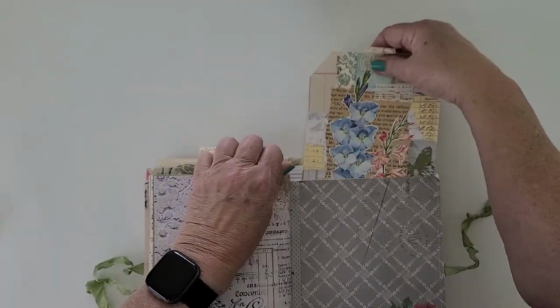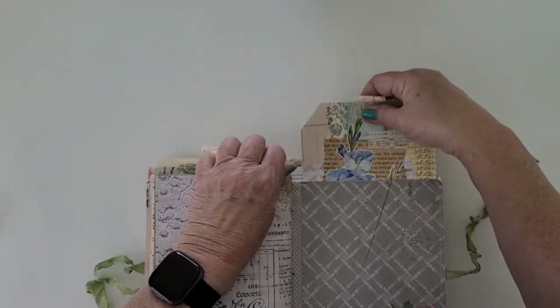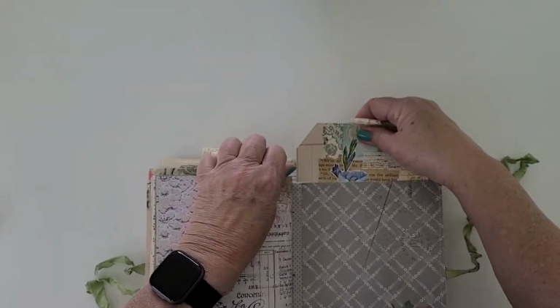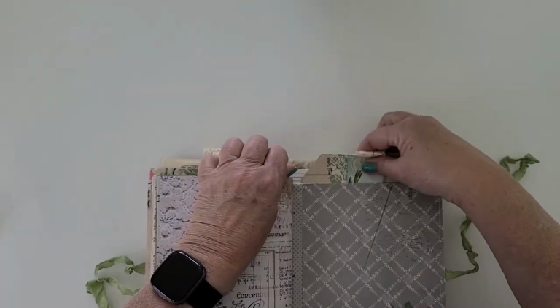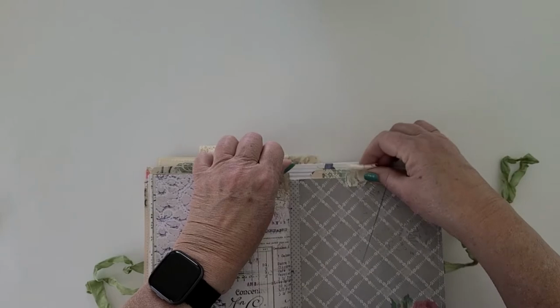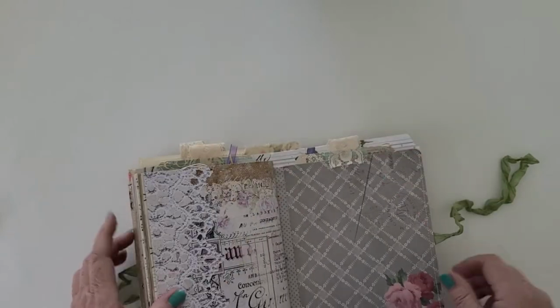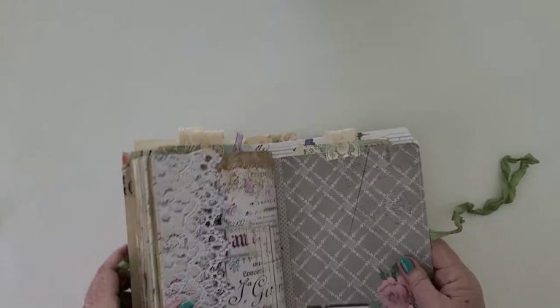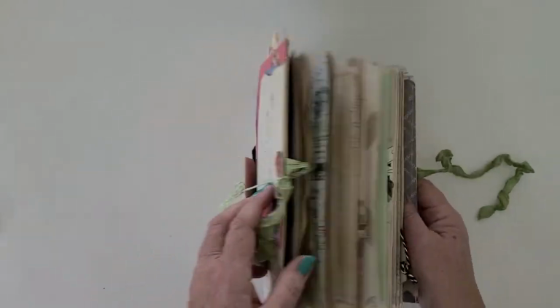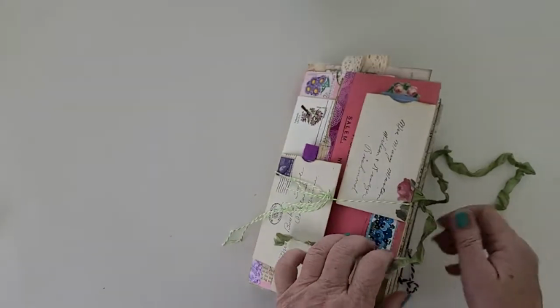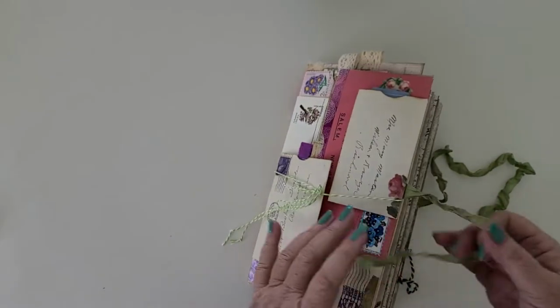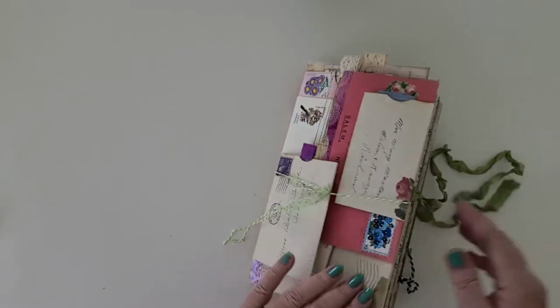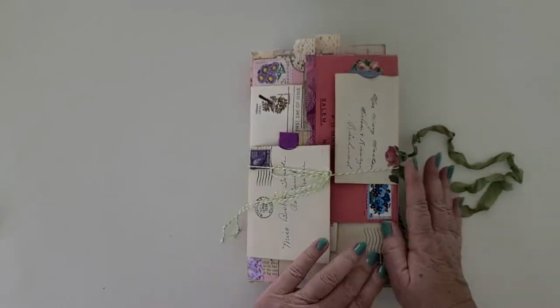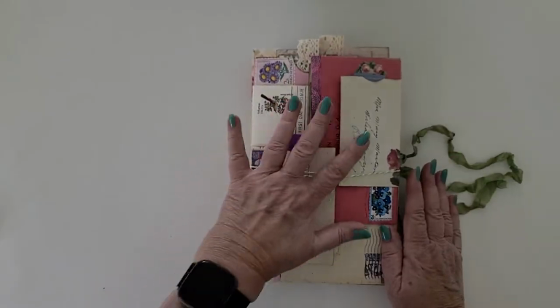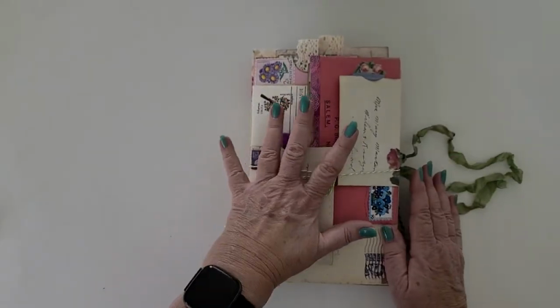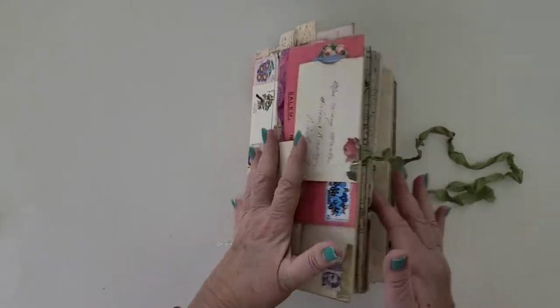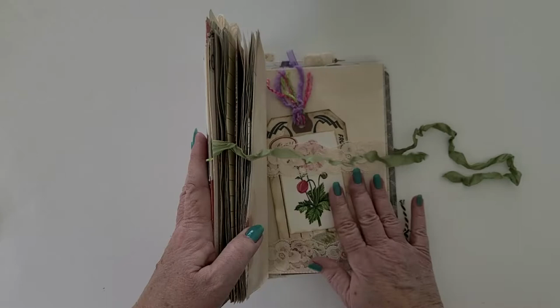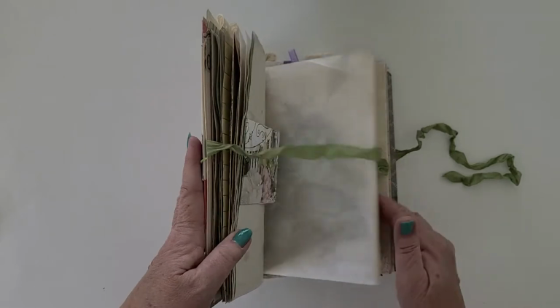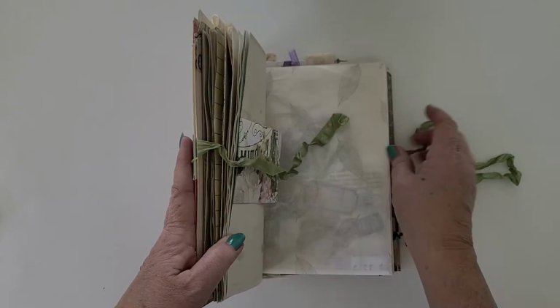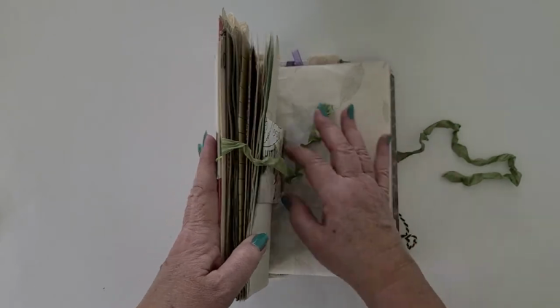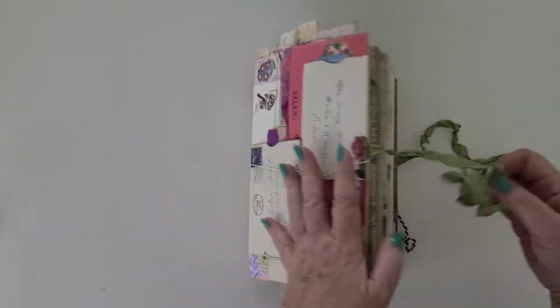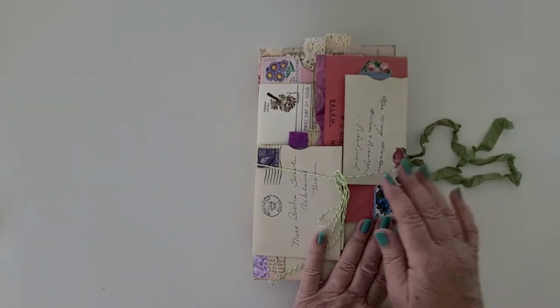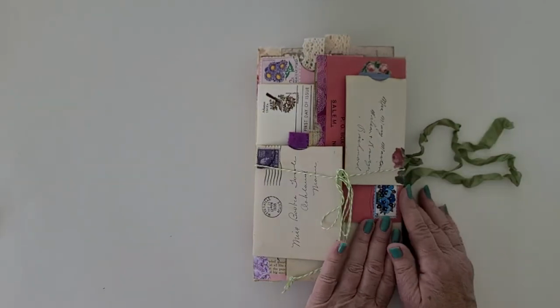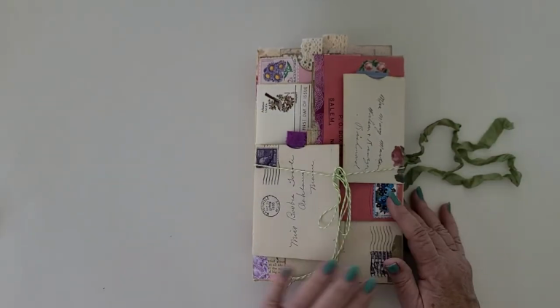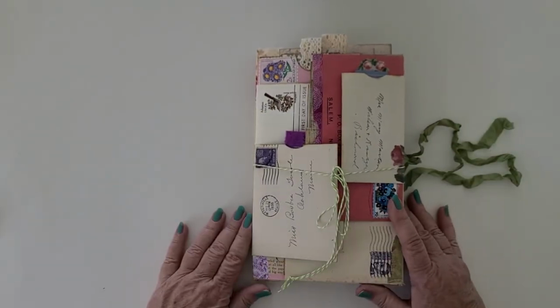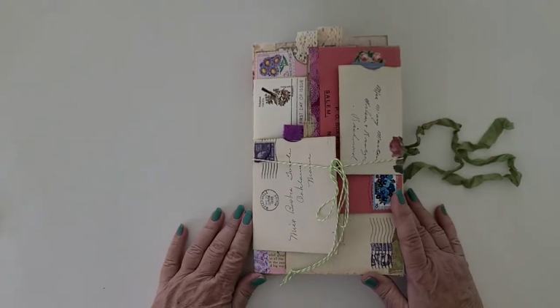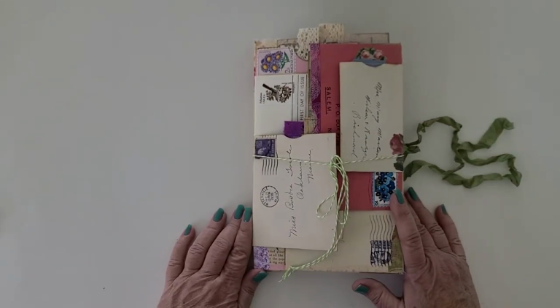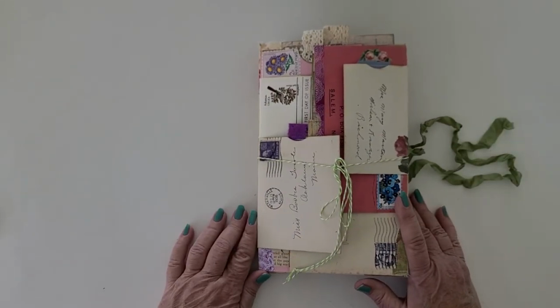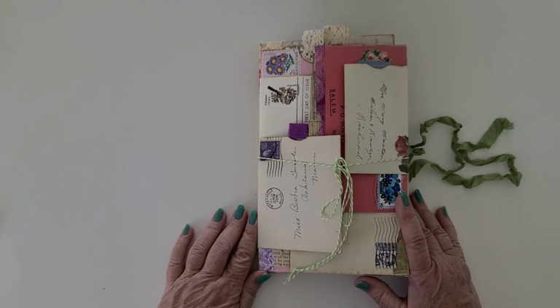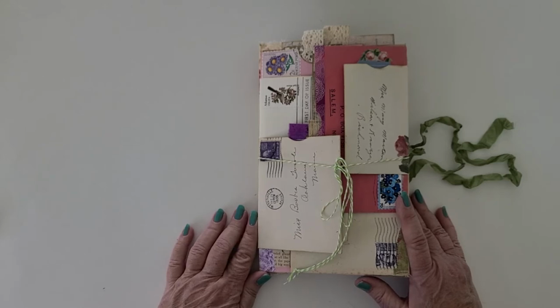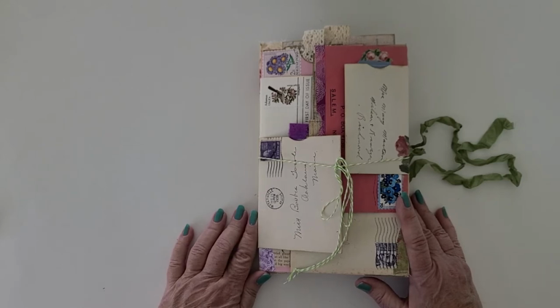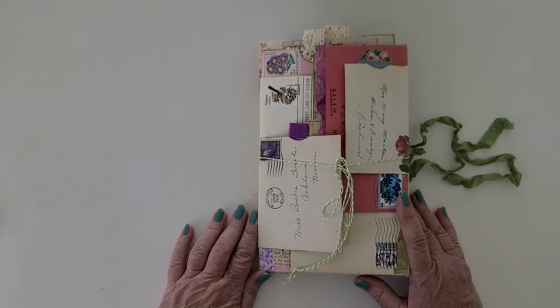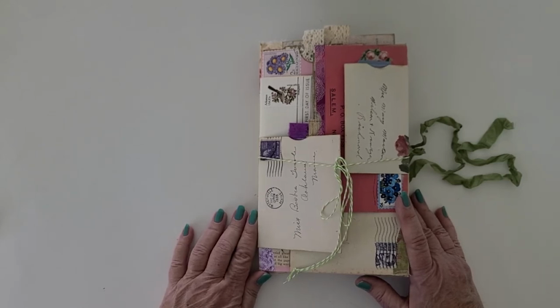There's not a lot of decorating in here because it's kind of like a reverse mullet — the party's in the front but the business, all the writing space, is in the back. But I'm not going to call it a reverse mullet, that would be weird. Thank you for watching!